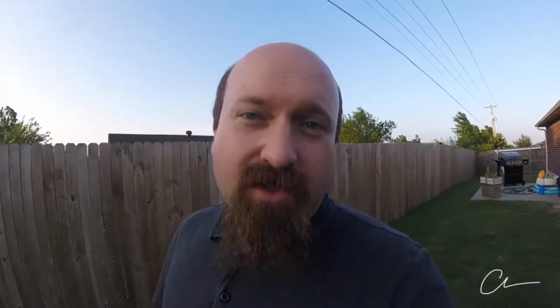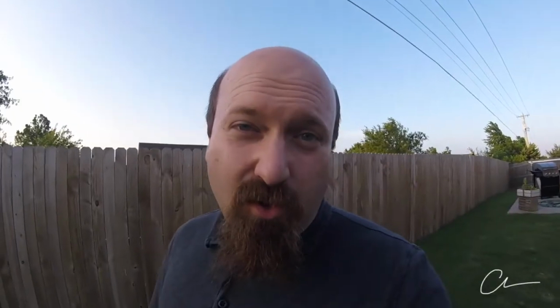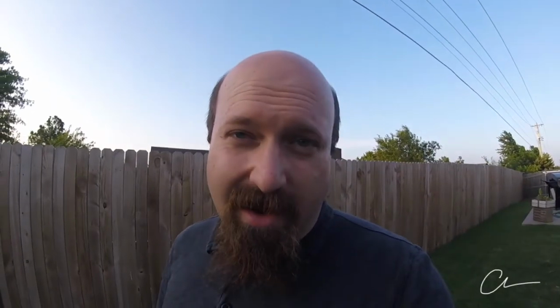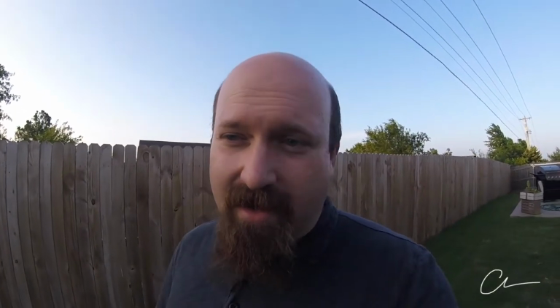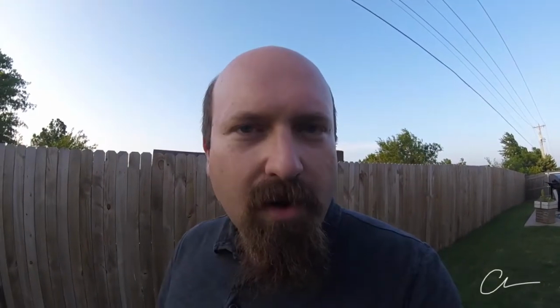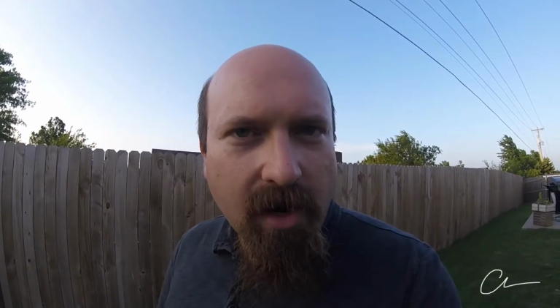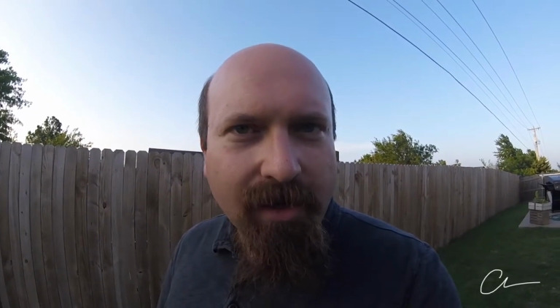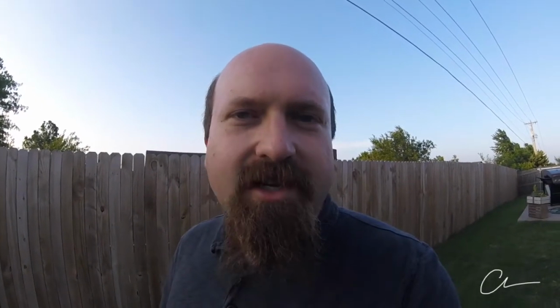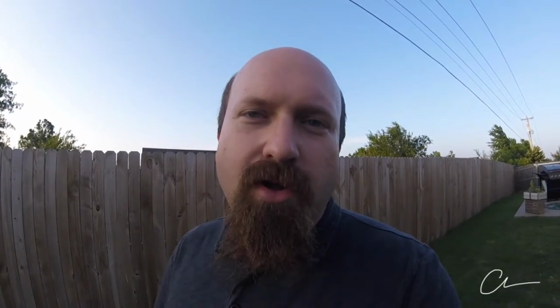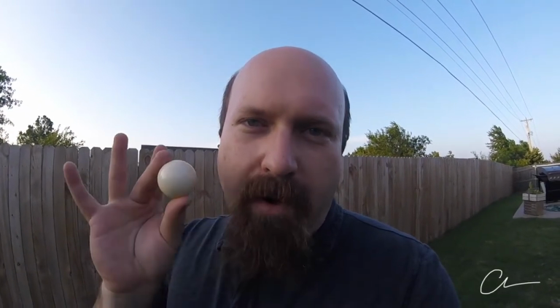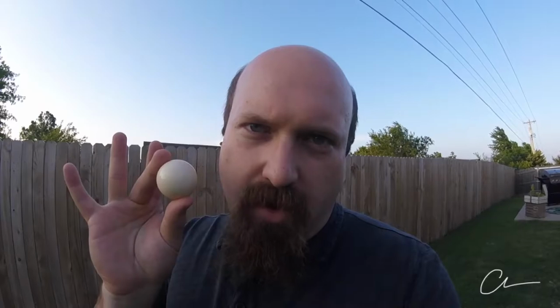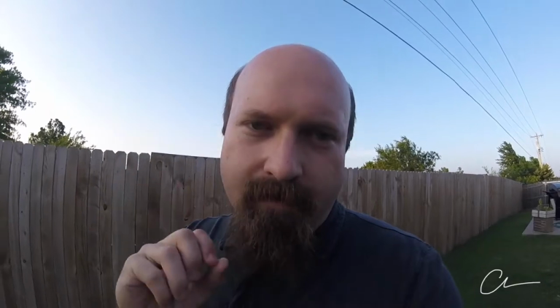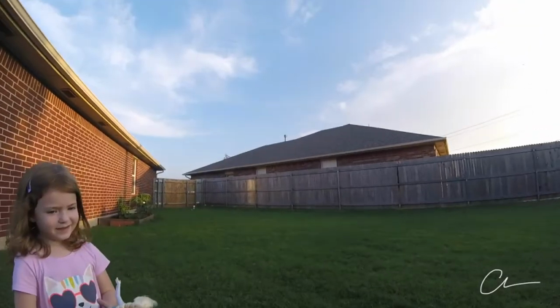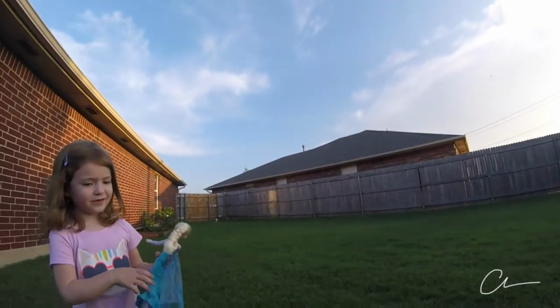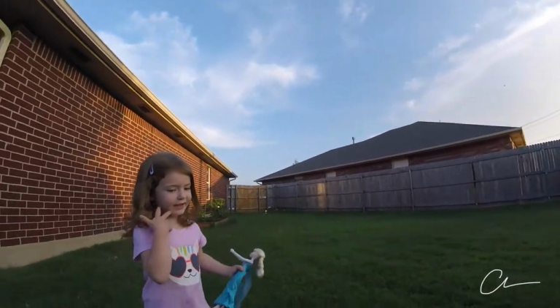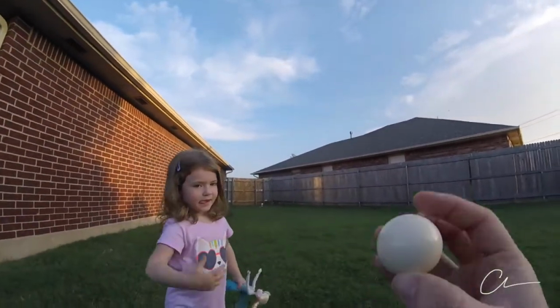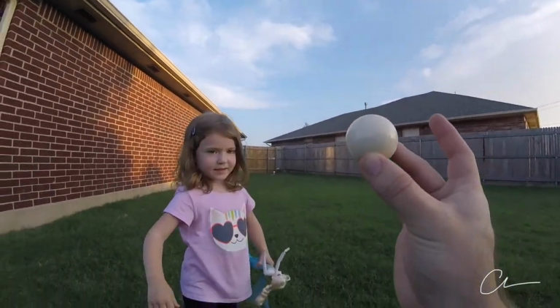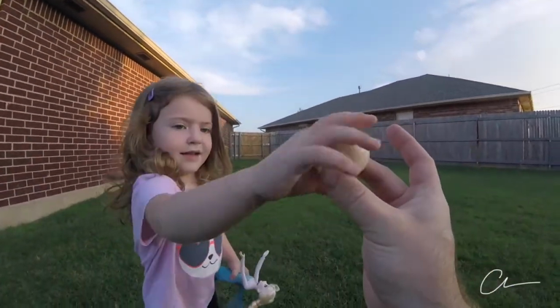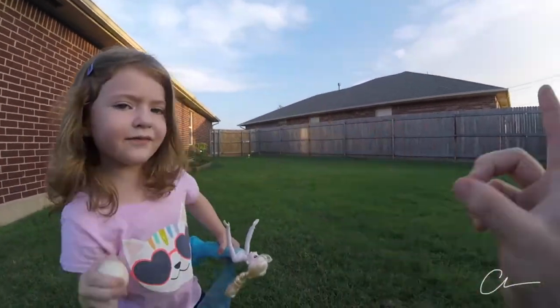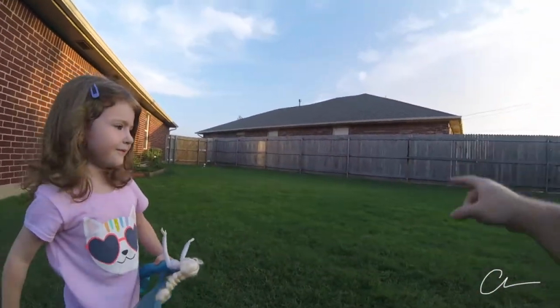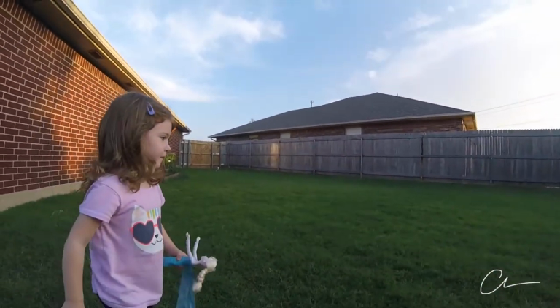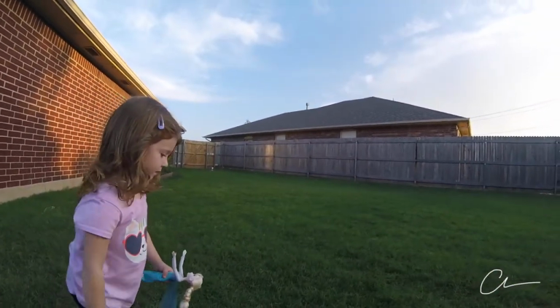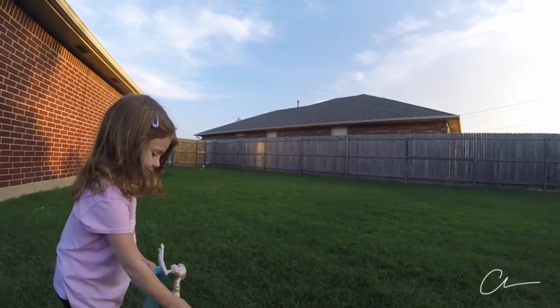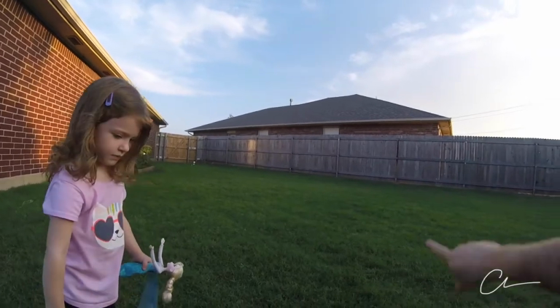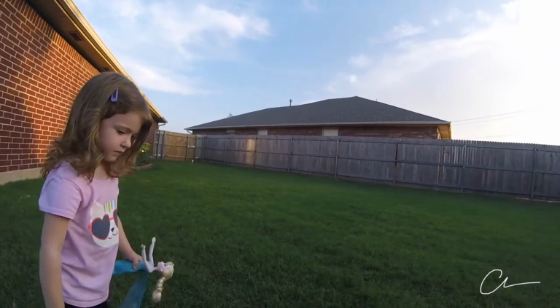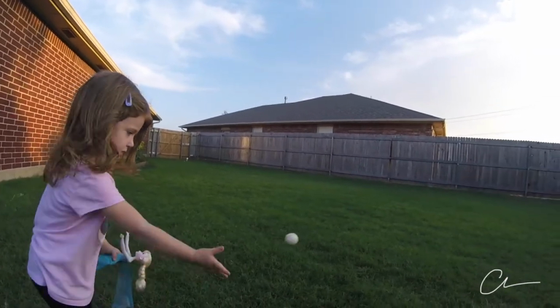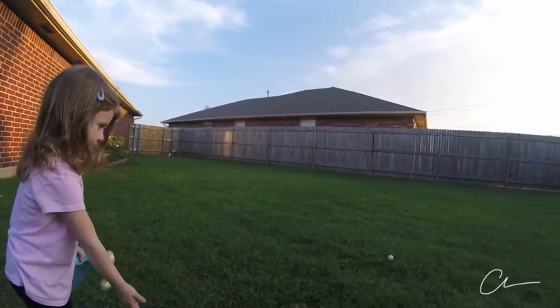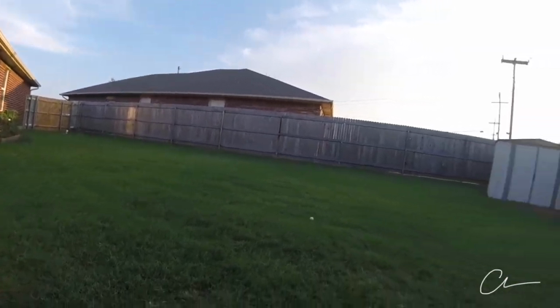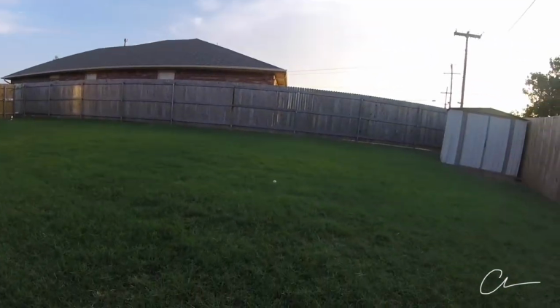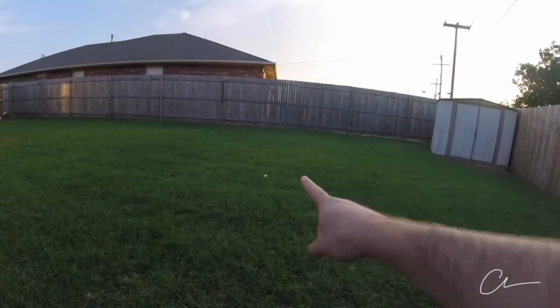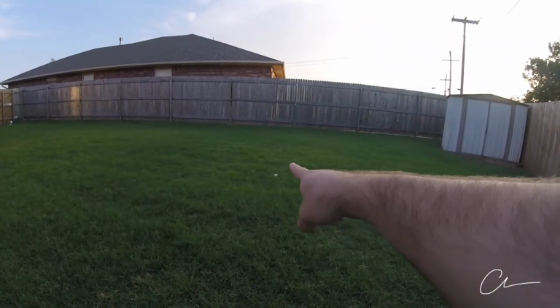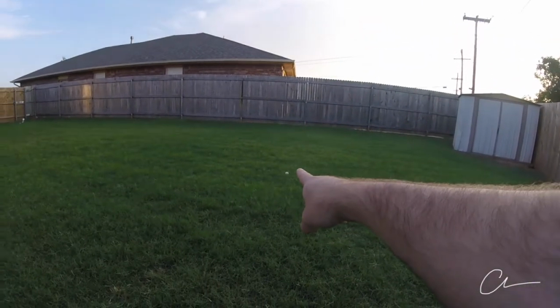It's a gorgeous night out tonight, so I thought it would be a good opportunity to teach Brooklyn bocce ball. Here's how it works. We take this white ball and we throw it out there. Throw it far. Alright, there's the white ball.